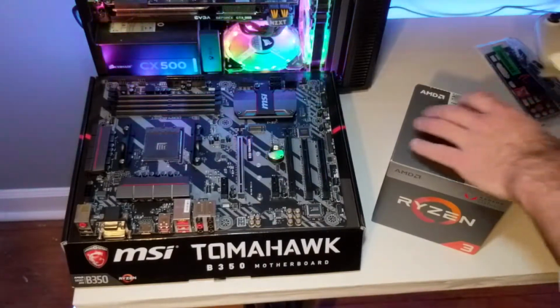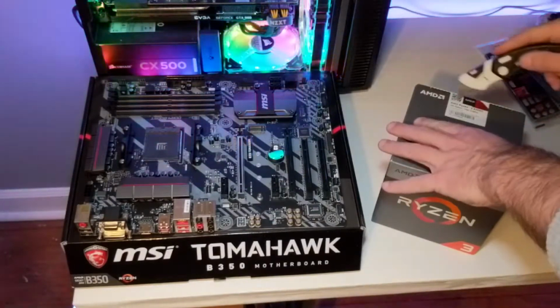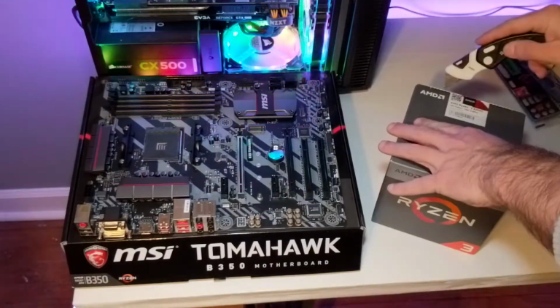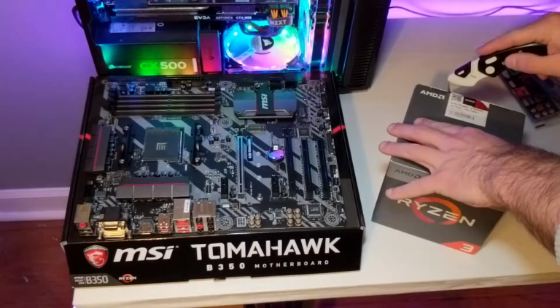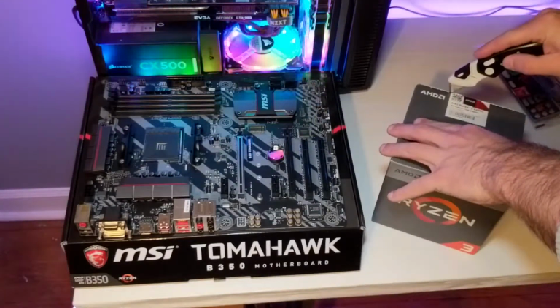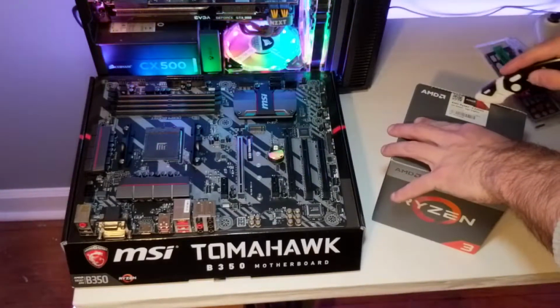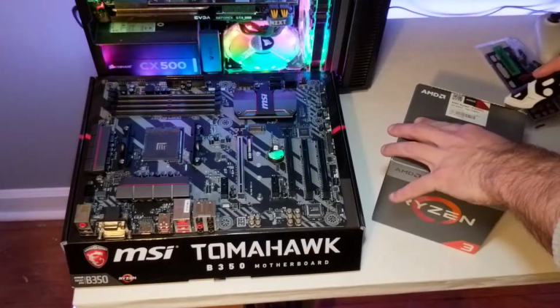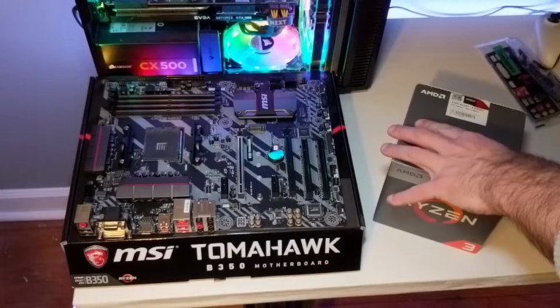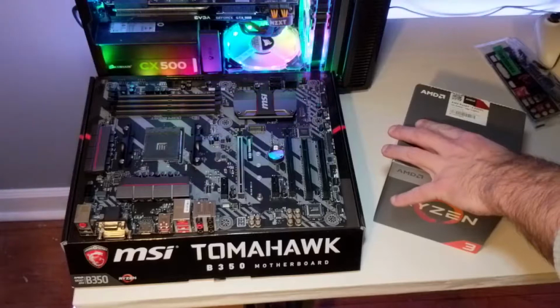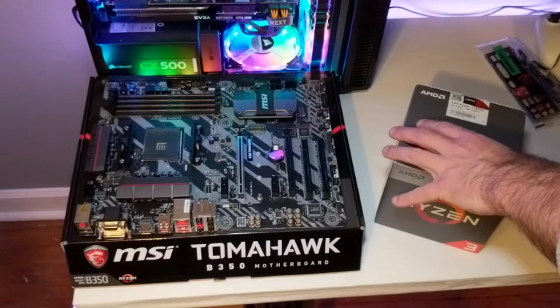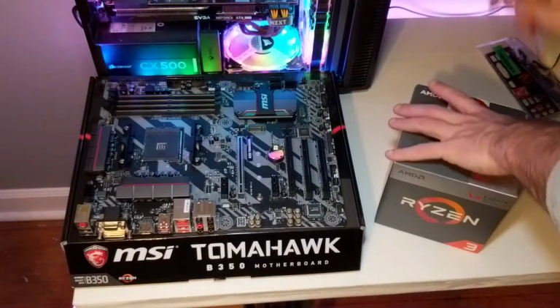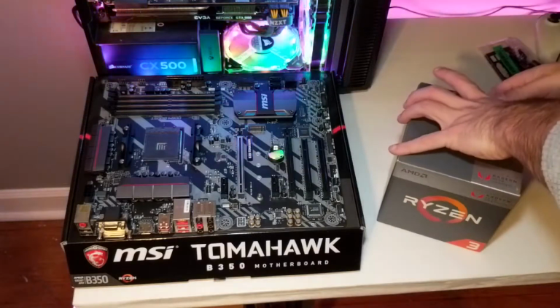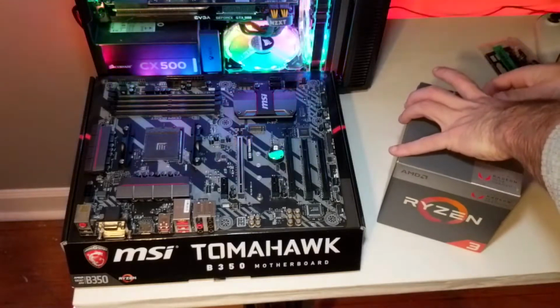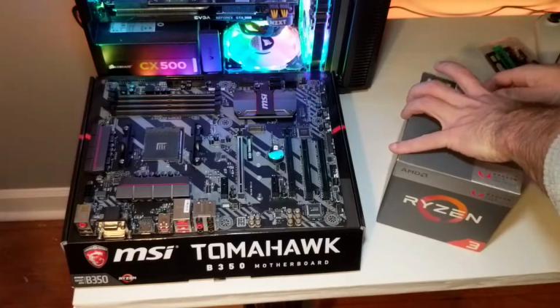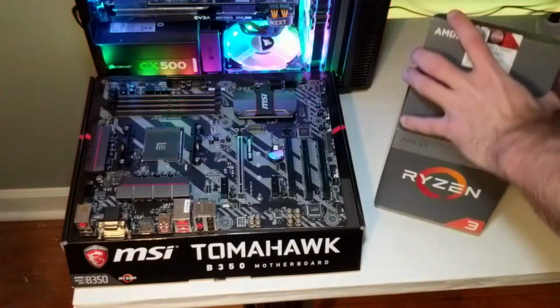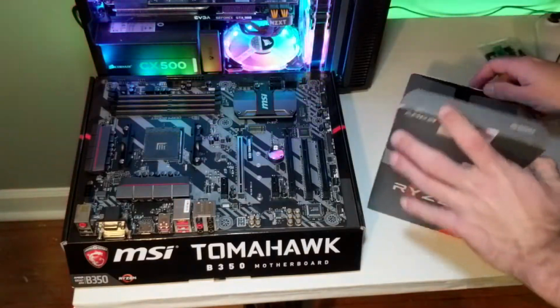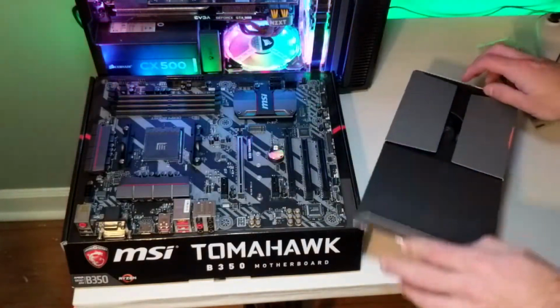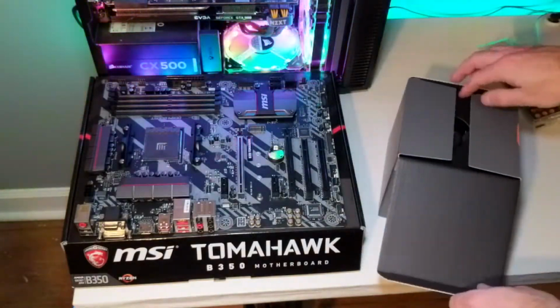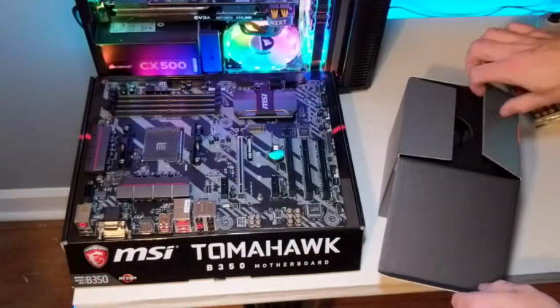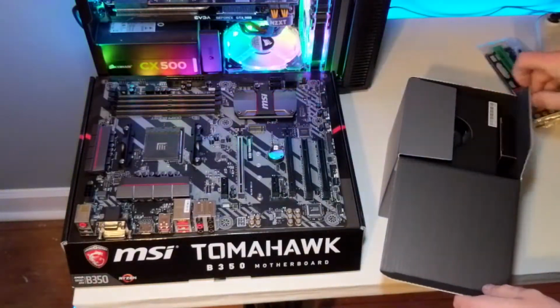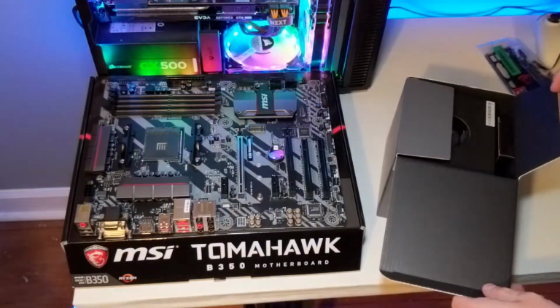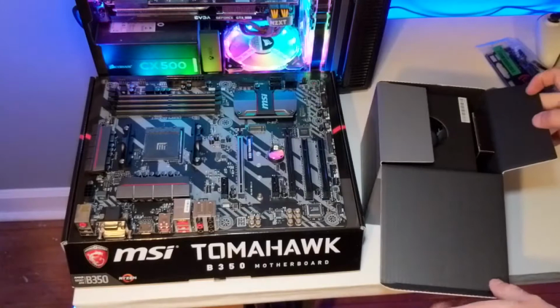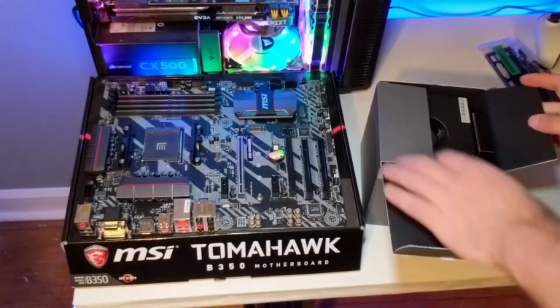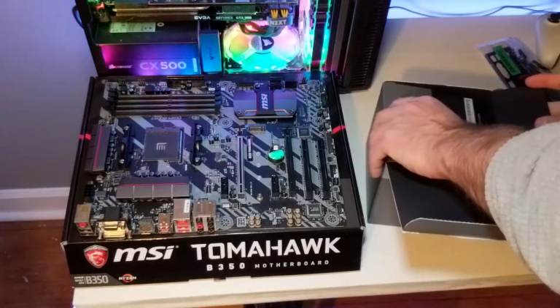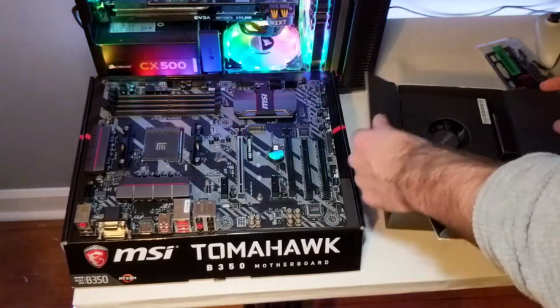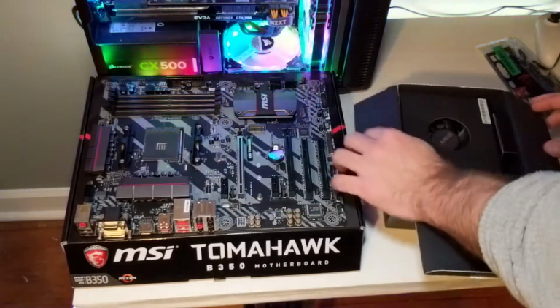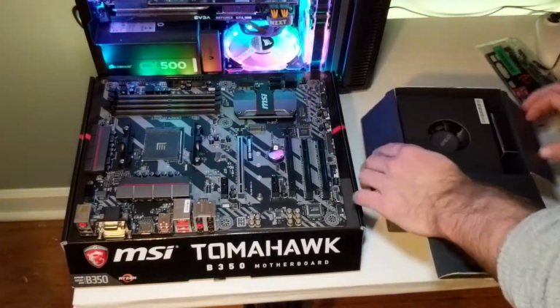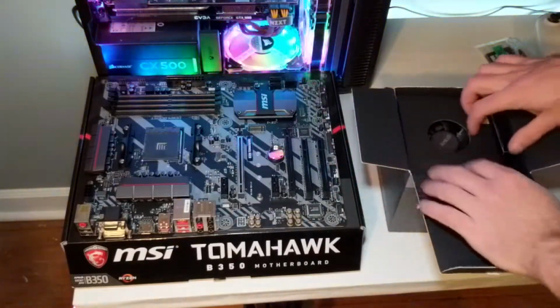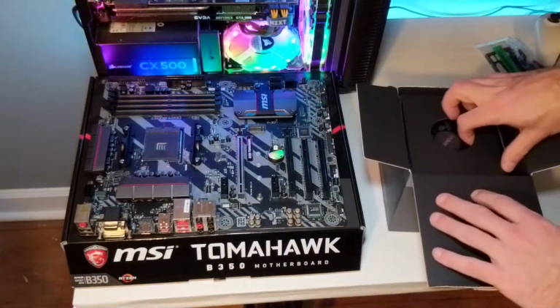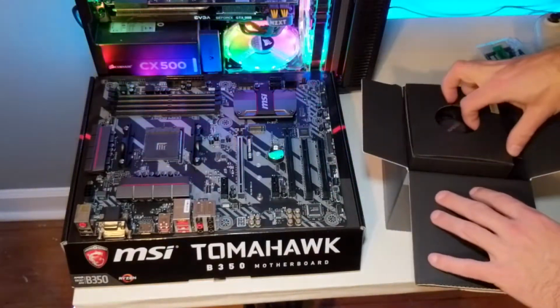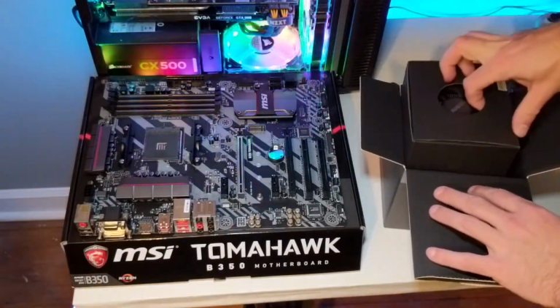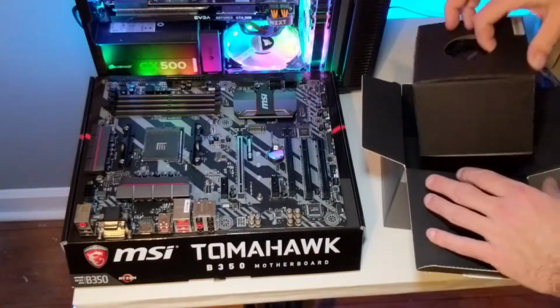I did just order a Ryzen 1200 last night, so hopefully it'll make it here by tomorrow so that I can get up and running and get a video up this weekend with benchmarks for a boatload of titles for you all.